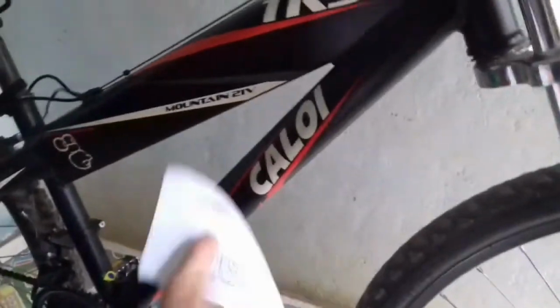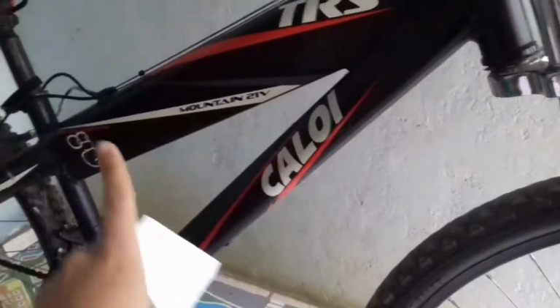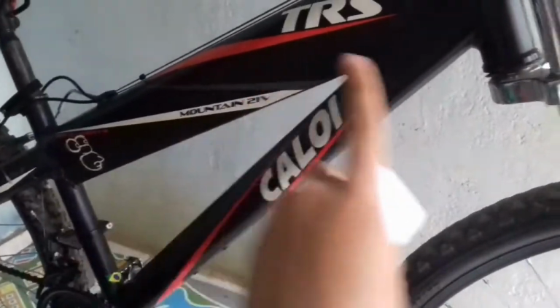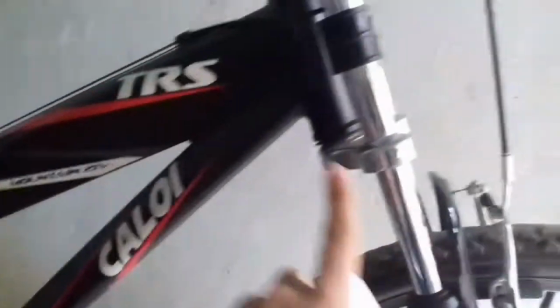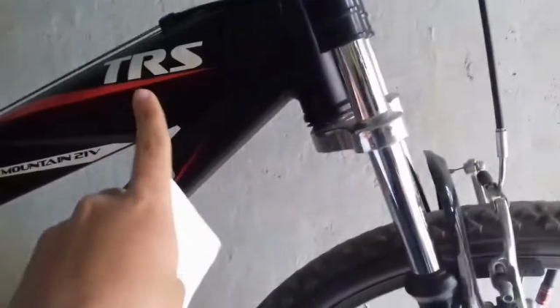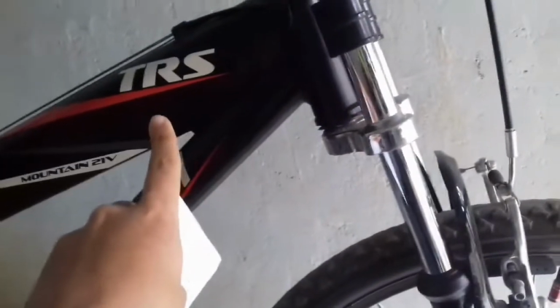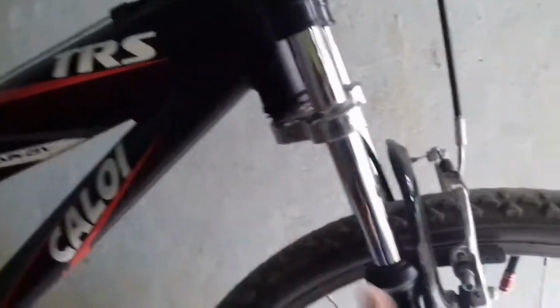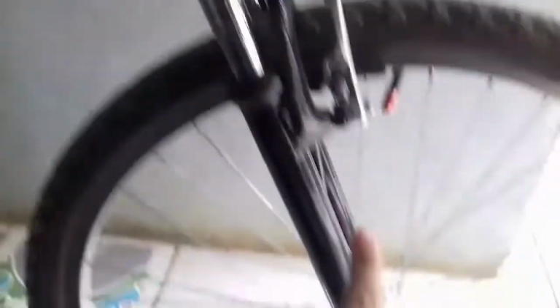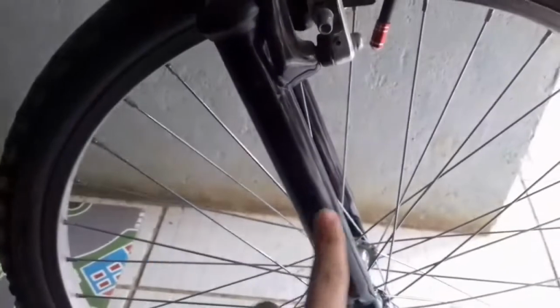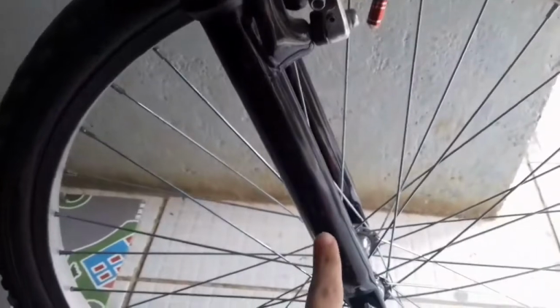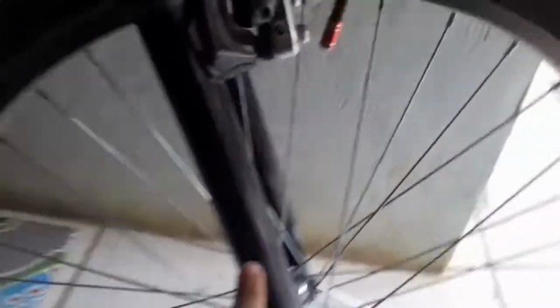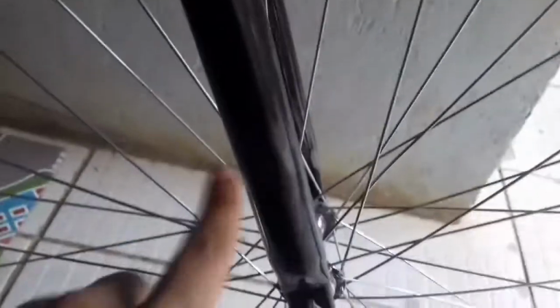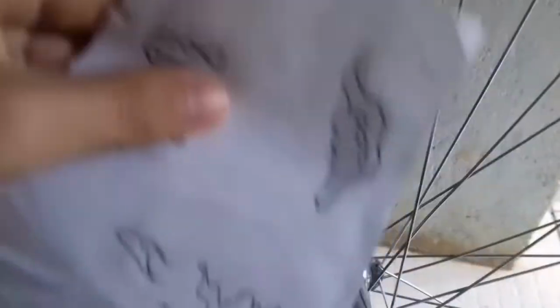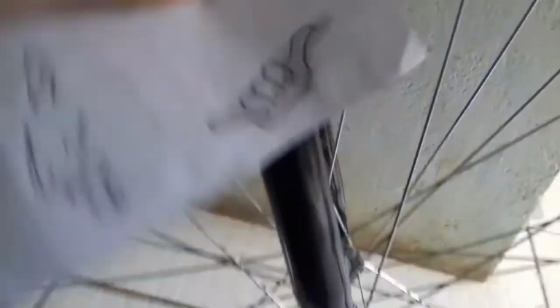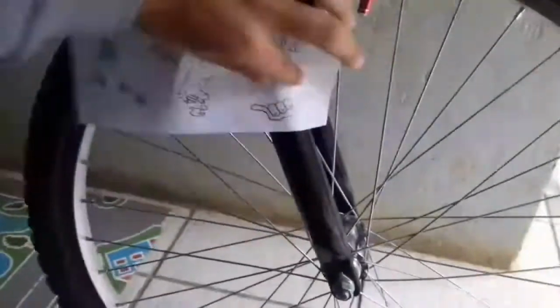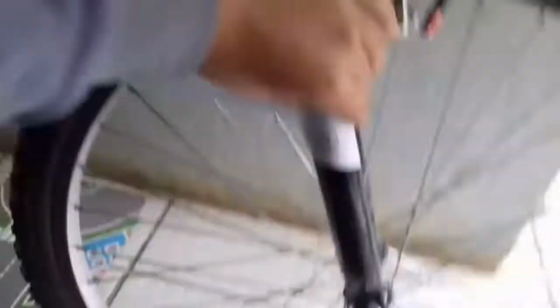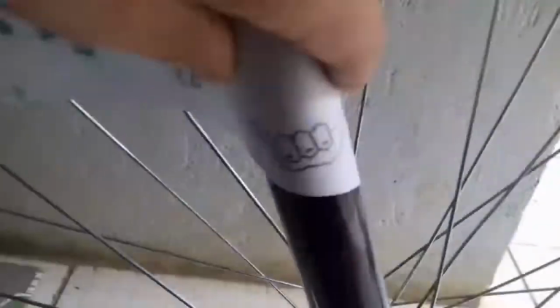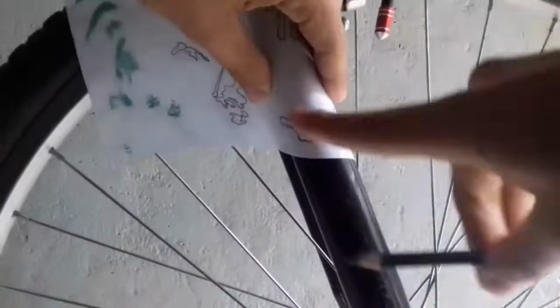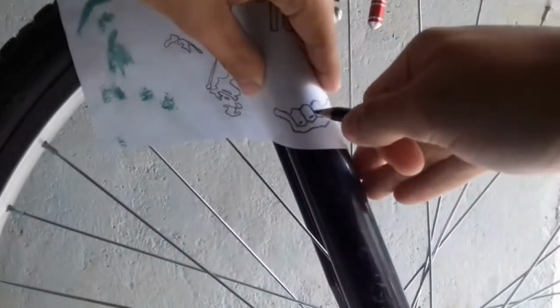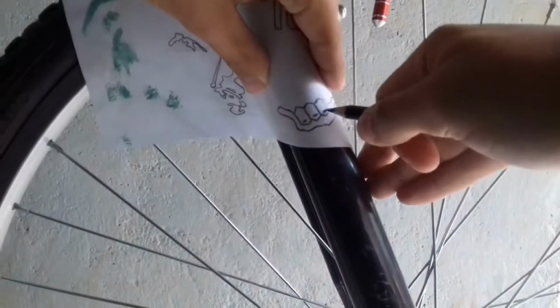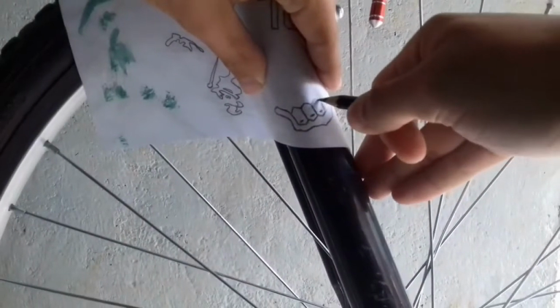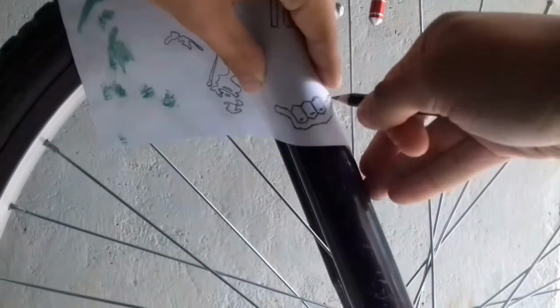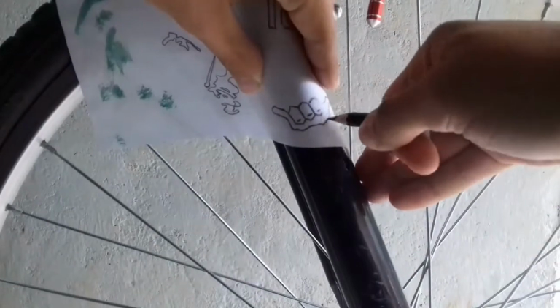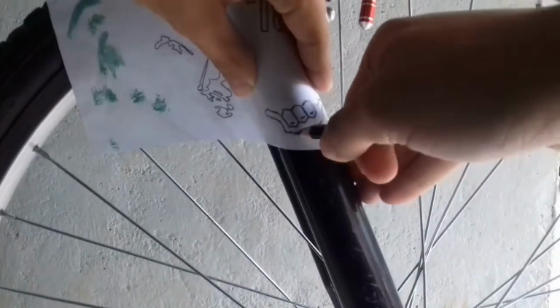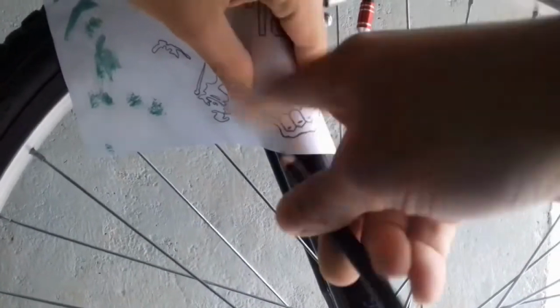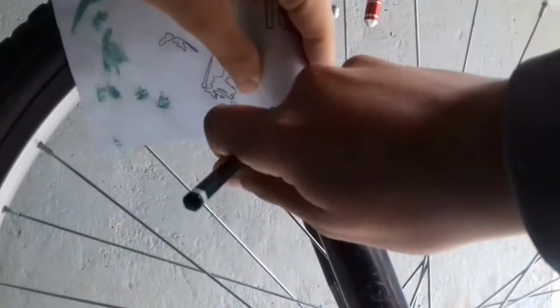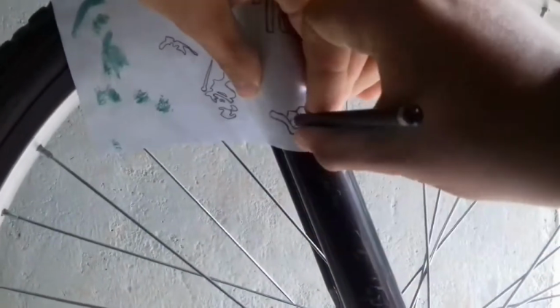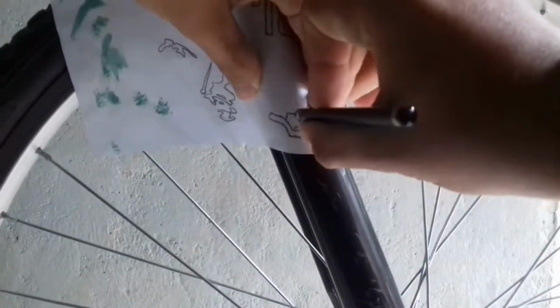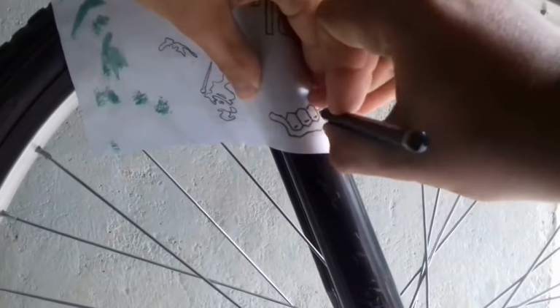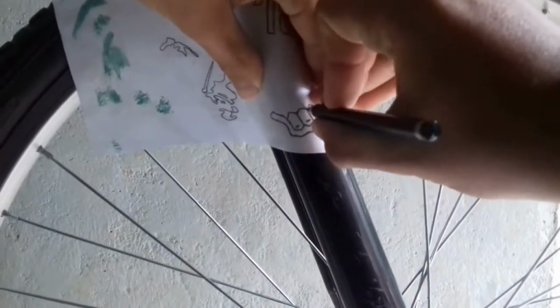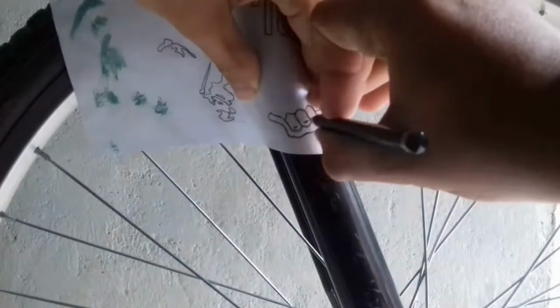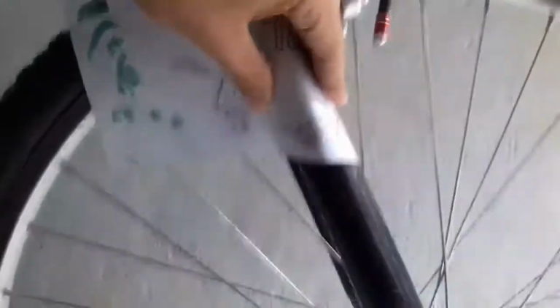Aí vocês escolhem o lugar do quadro que vocês querem. Eu vou fazer aqui o exemplo, galera, de como tirar a cópia. Vocês passem por cima e contornem todo o desenho bem forte mesmo pra sair.